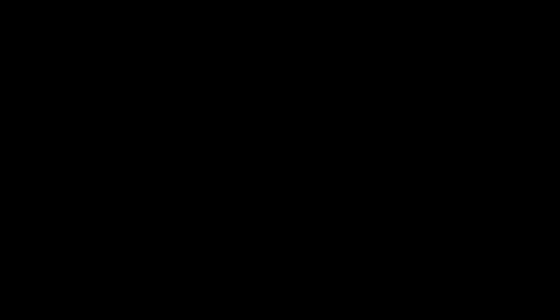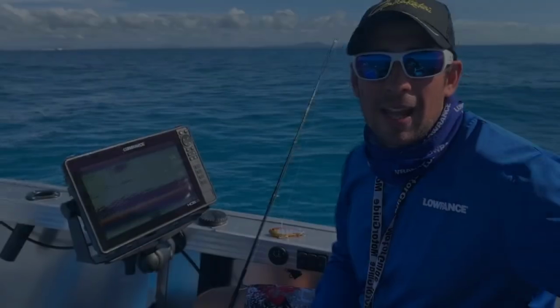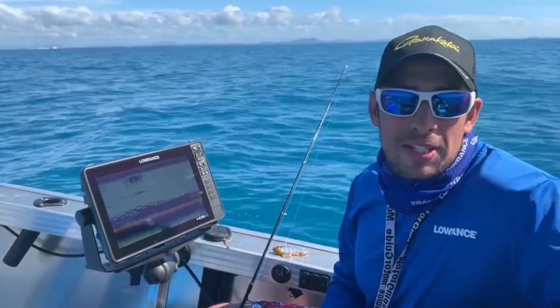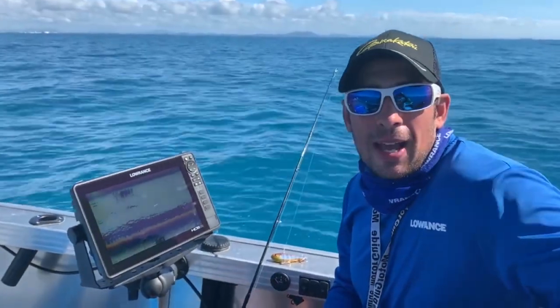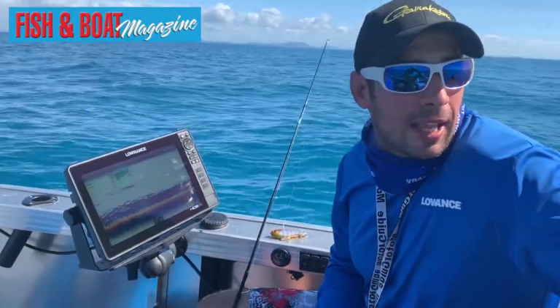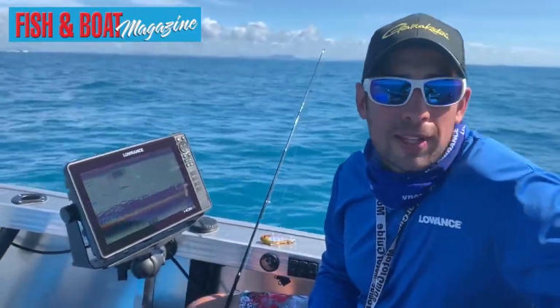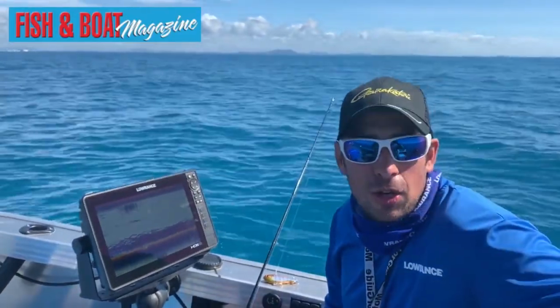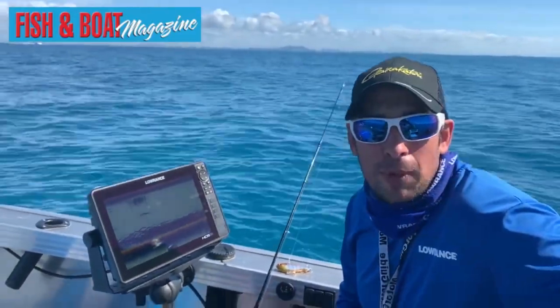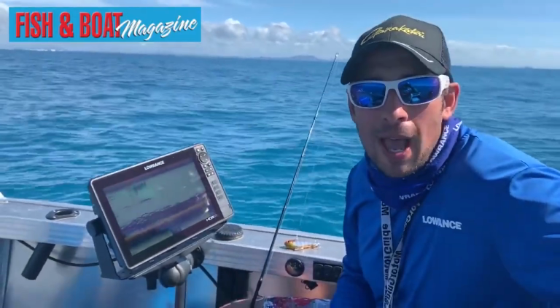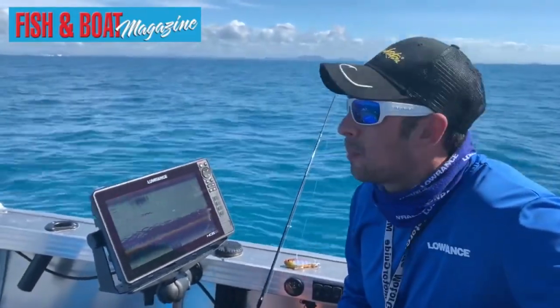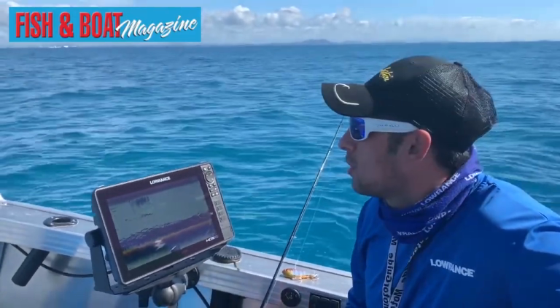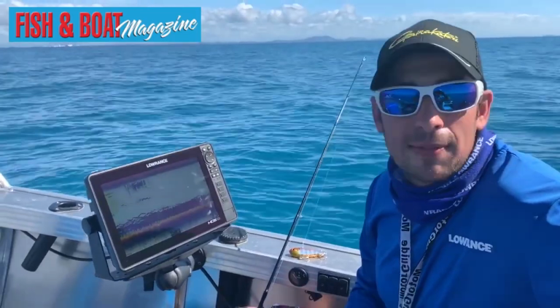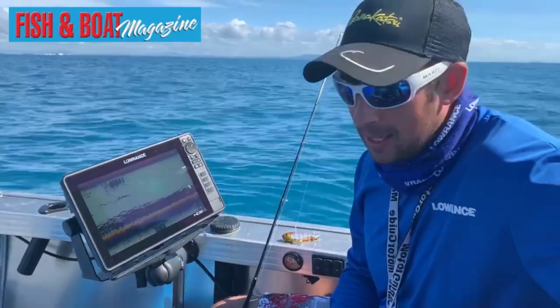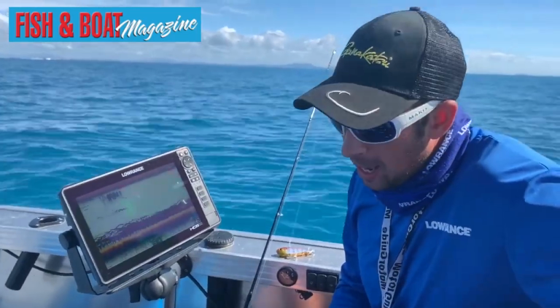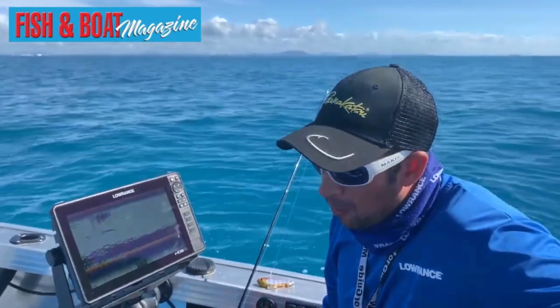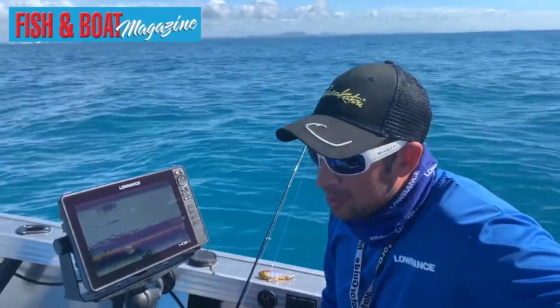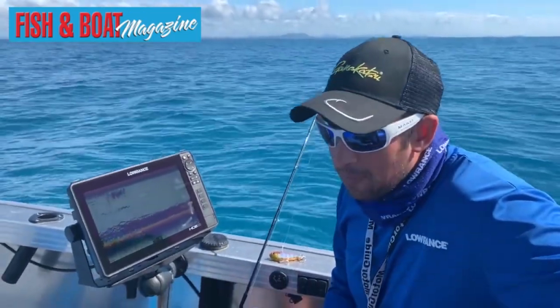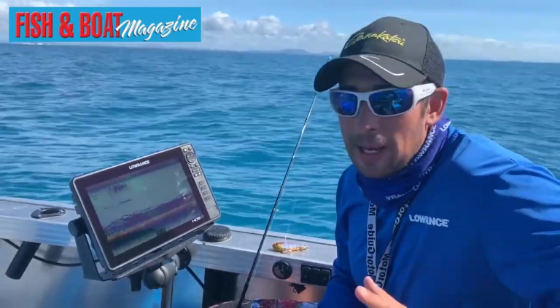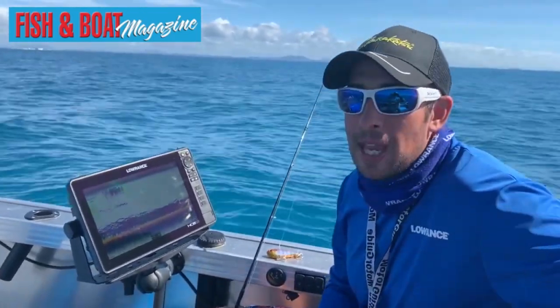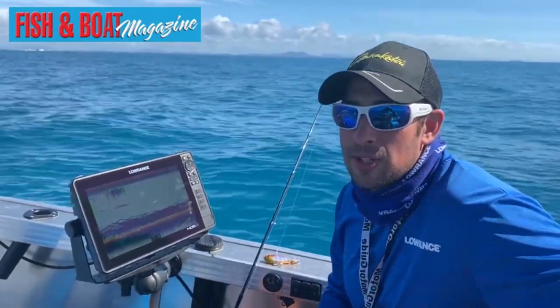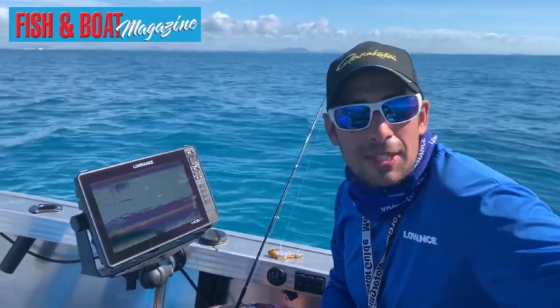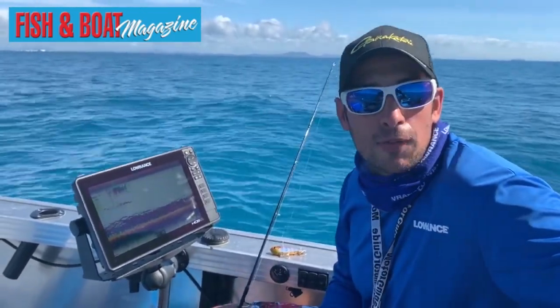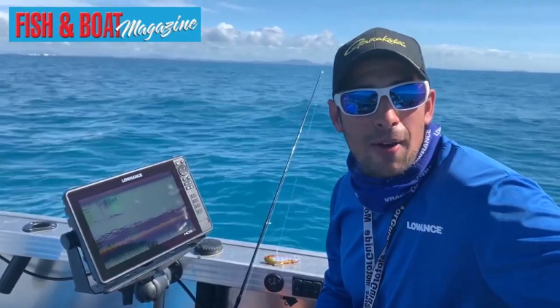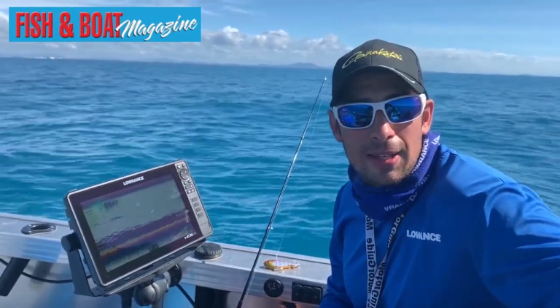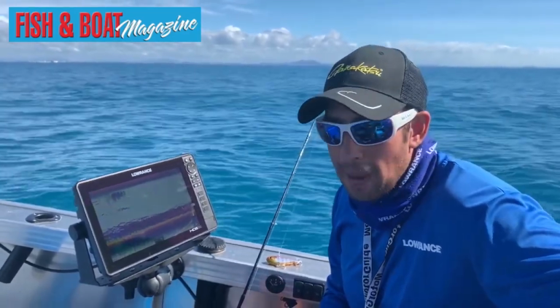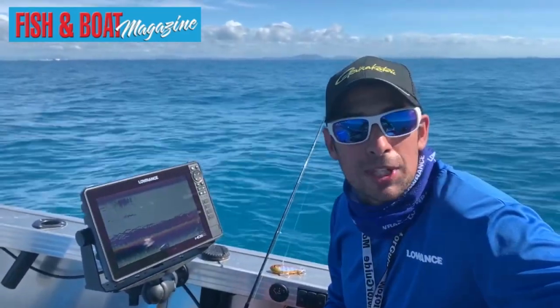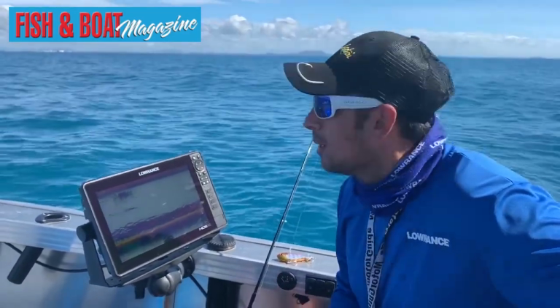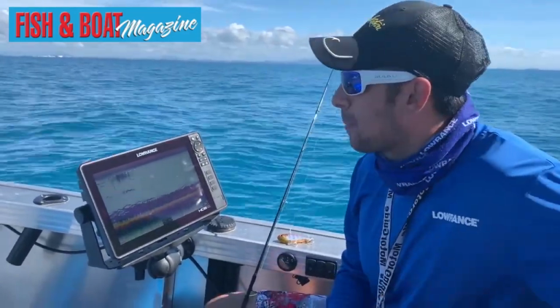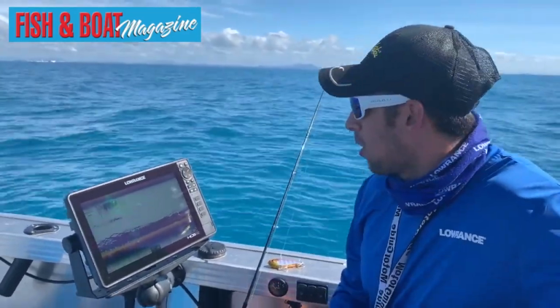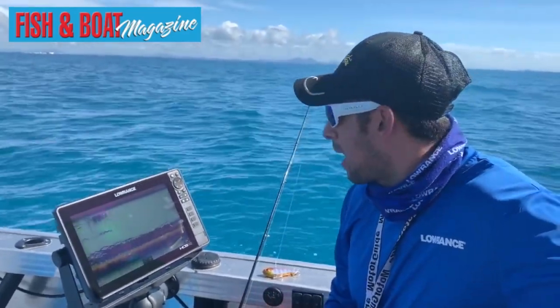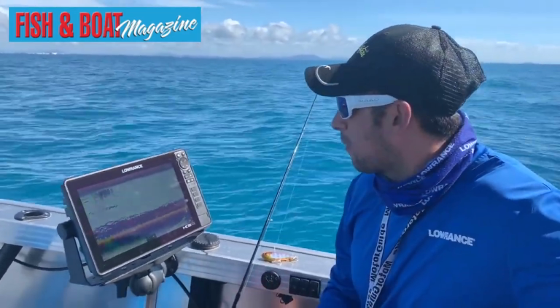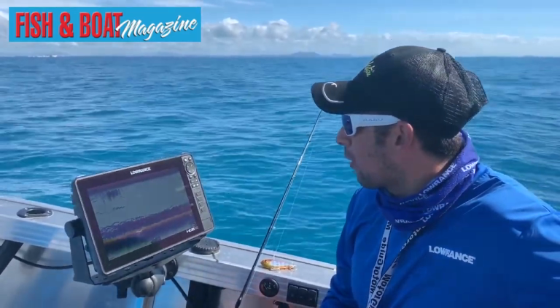G'day guys, it's Luke Galia here out off the shoals off Mackay, having a bit of a play with a new Active Target. I've been up the dam — love it up there — winning in the salt yesterday, got a few Barra and Blue Salmon. Good to come out to the shoals today and give it a bit of a crack.